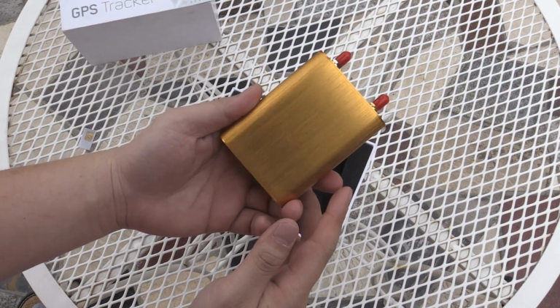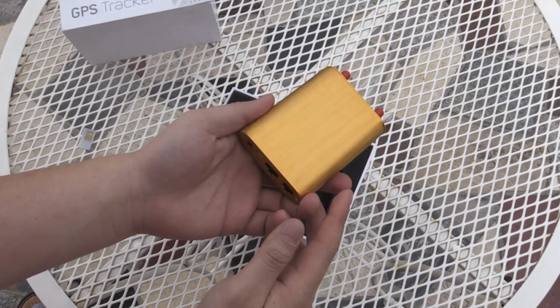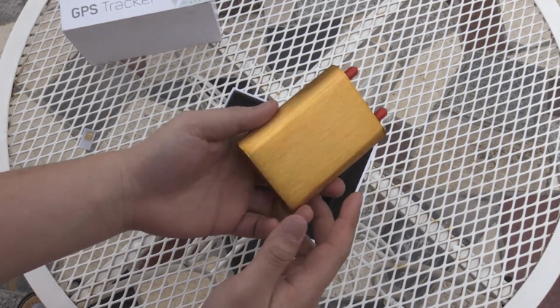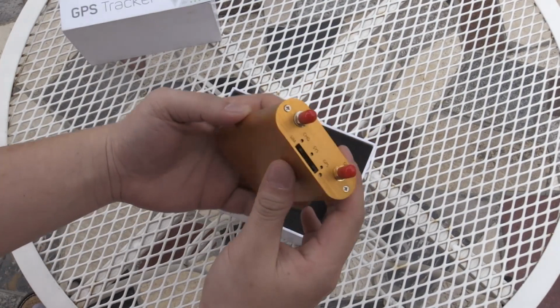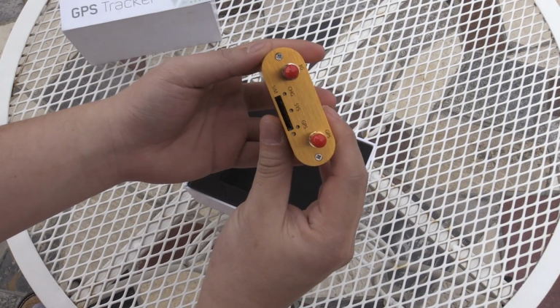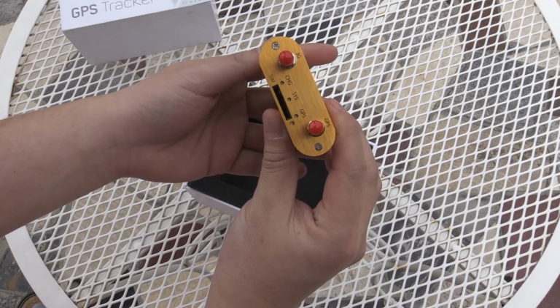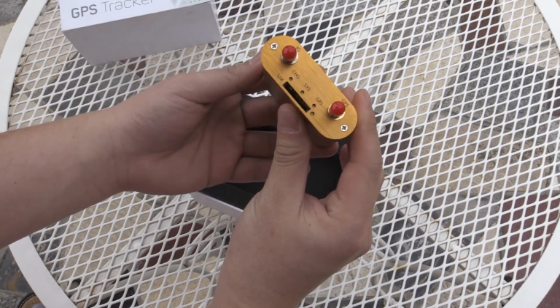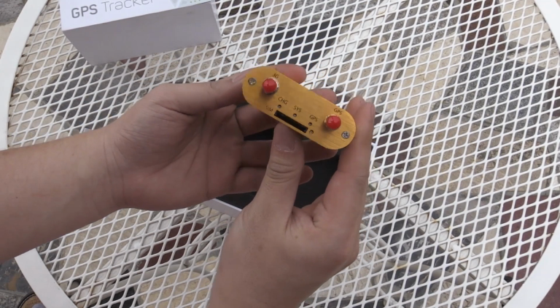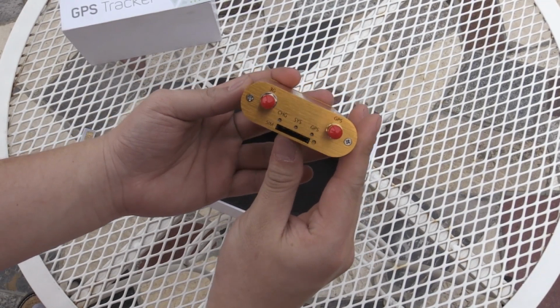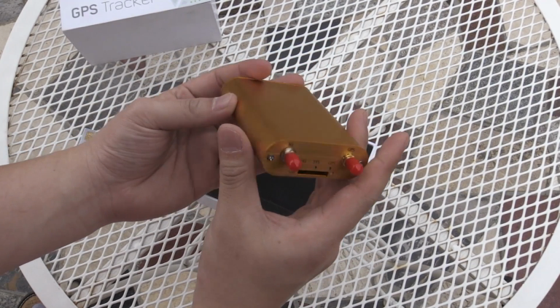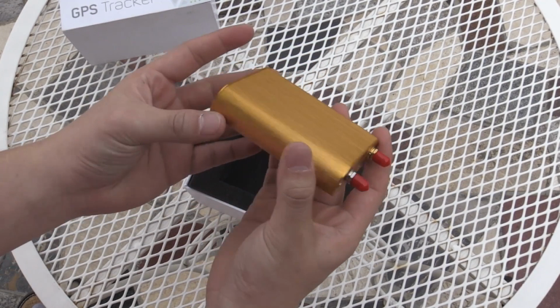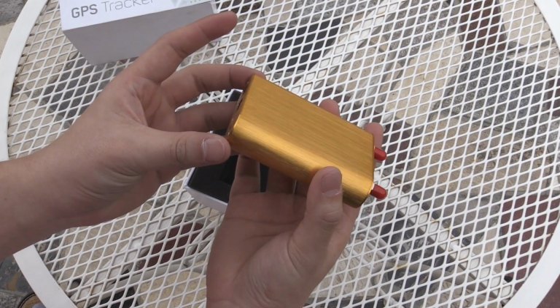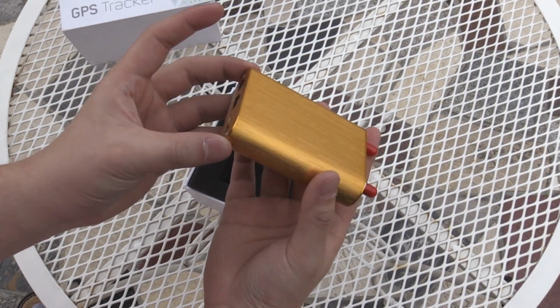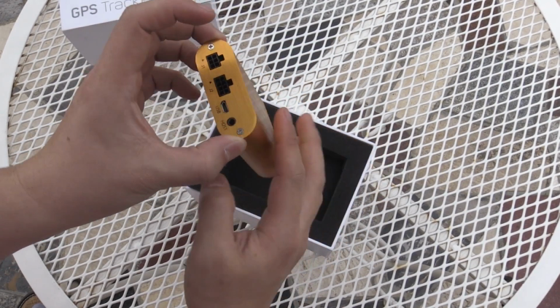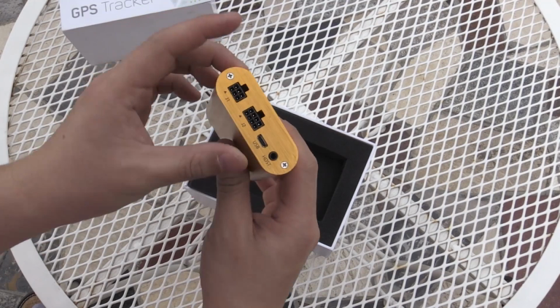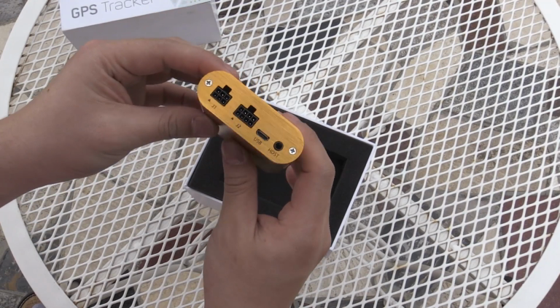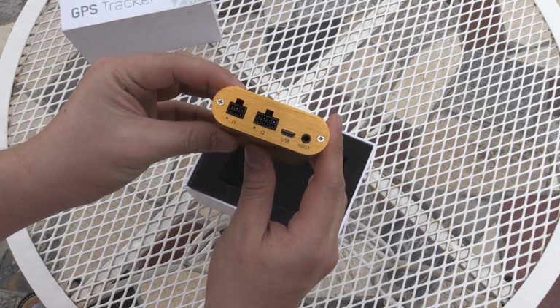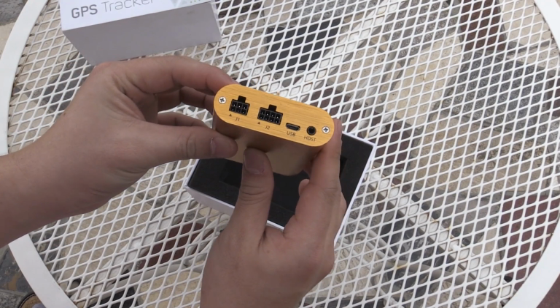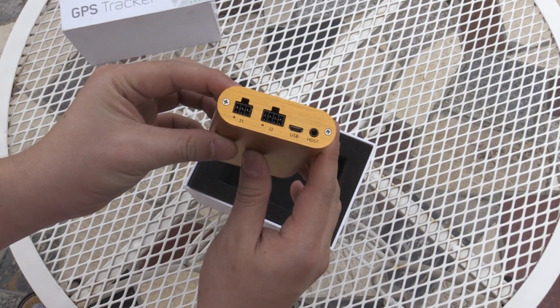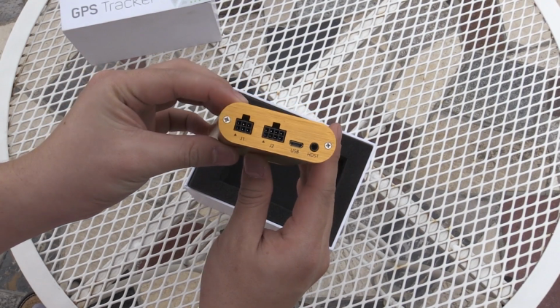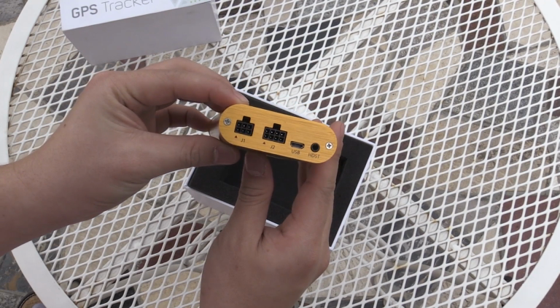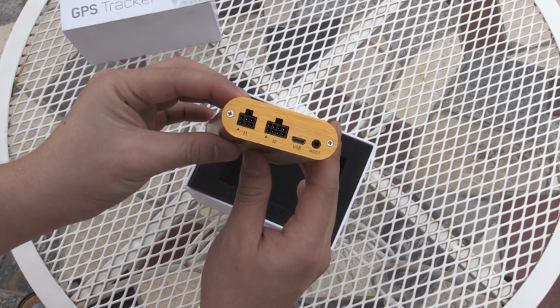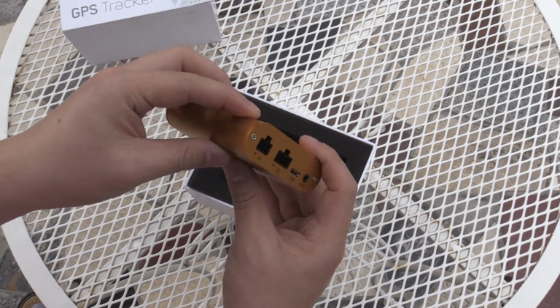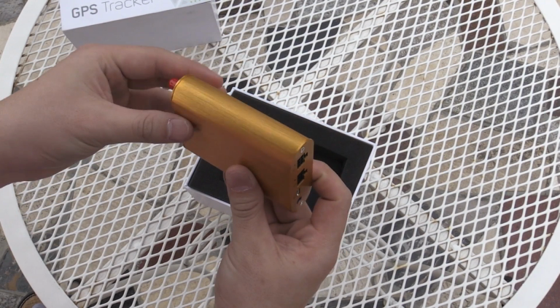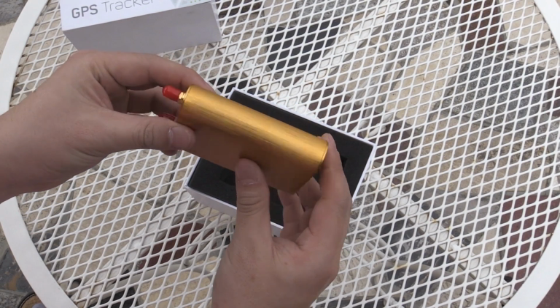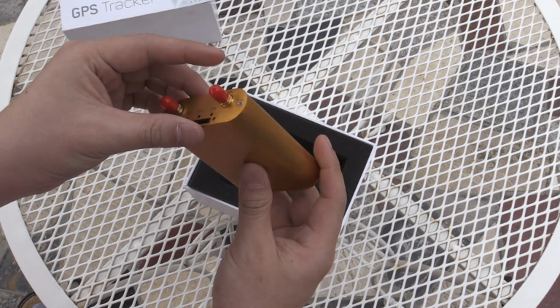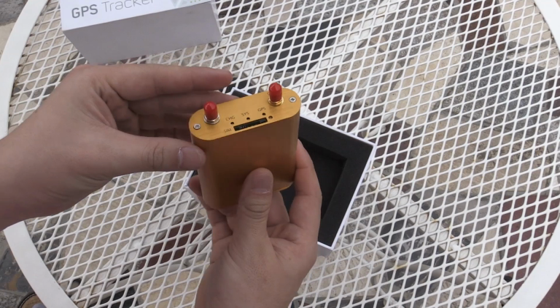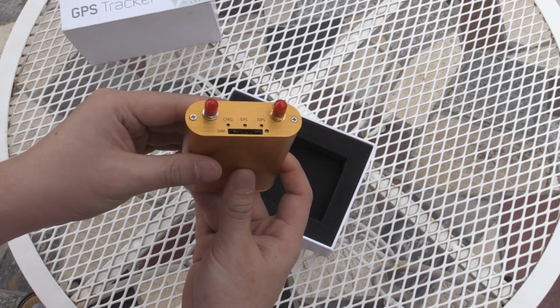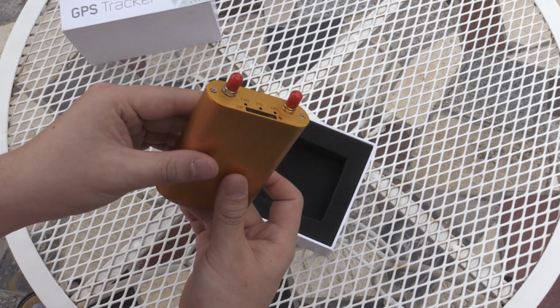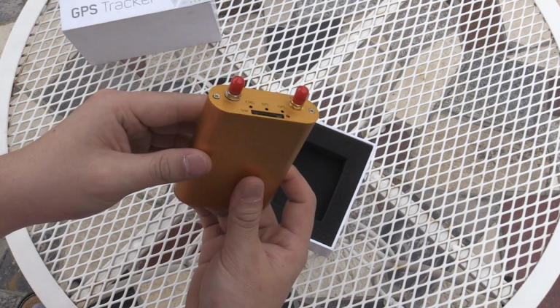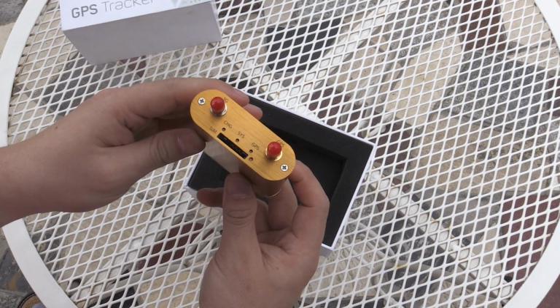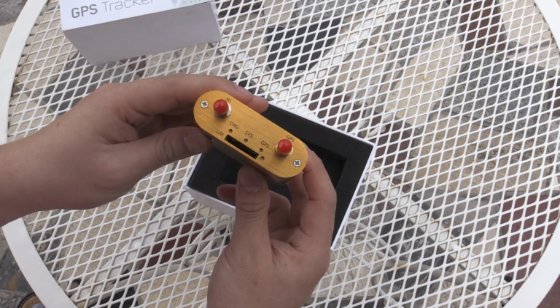MT500 is the latest 3G GPS tracker and it supports WCDMA UMTS. Like the phone, you can run it on 3G network for faster and more stable connections whenever 3G is available.